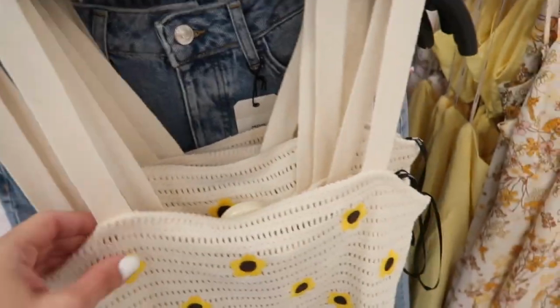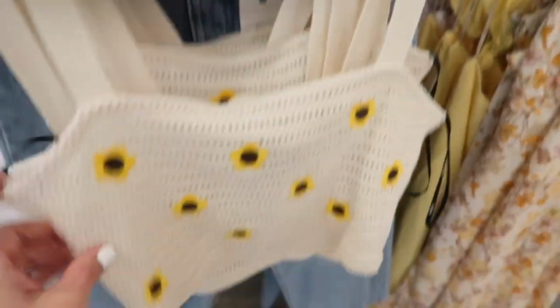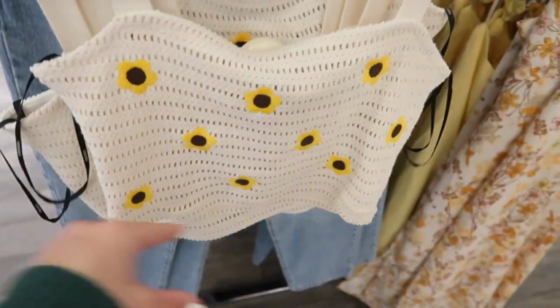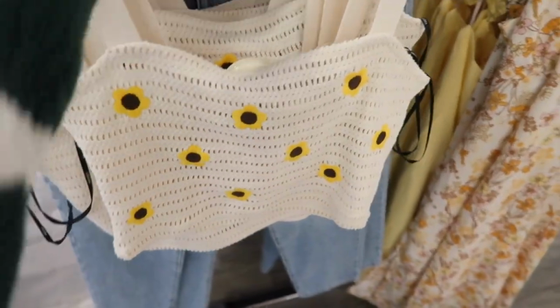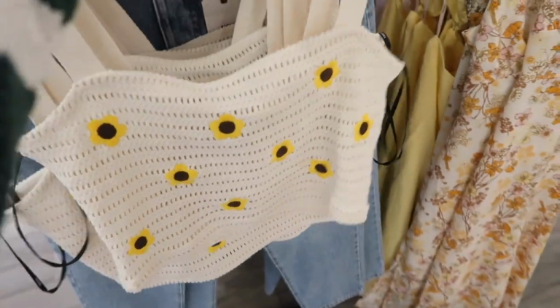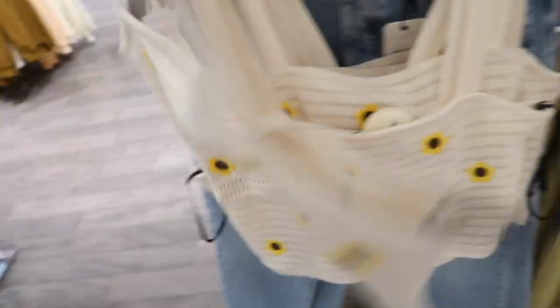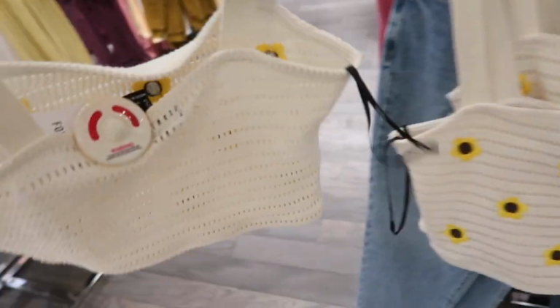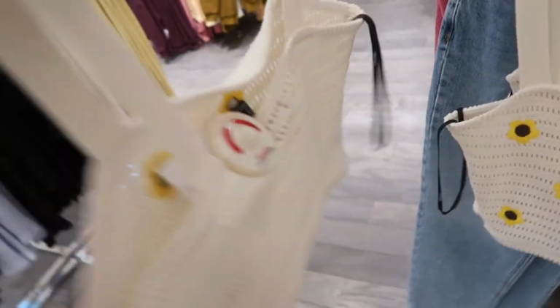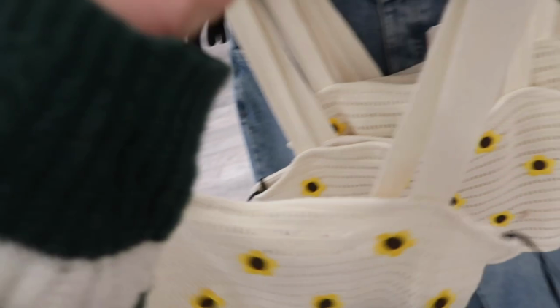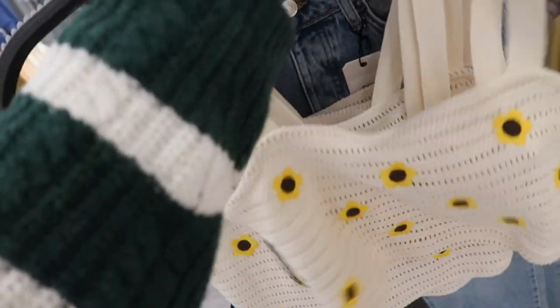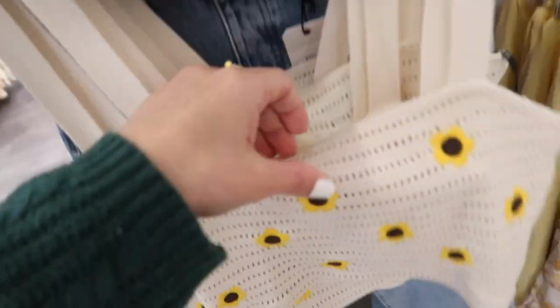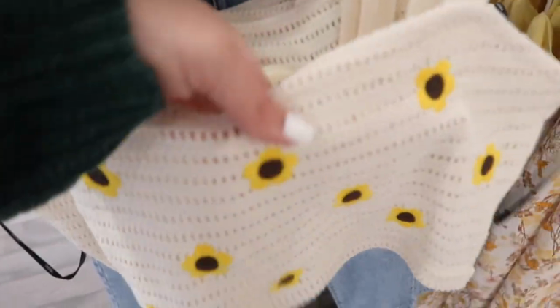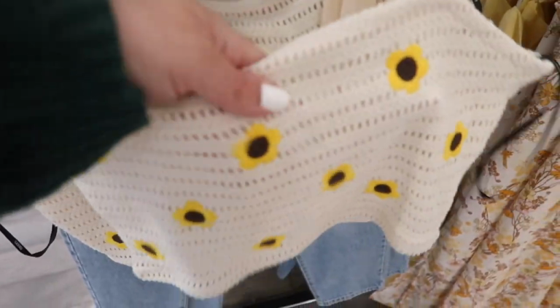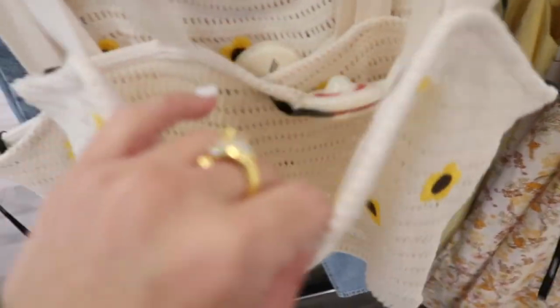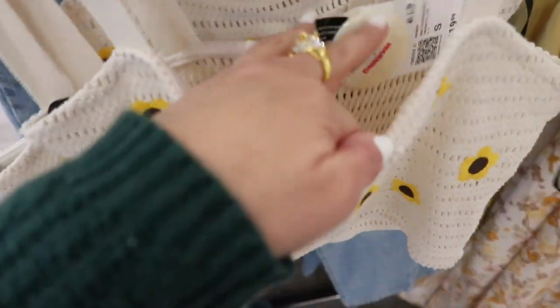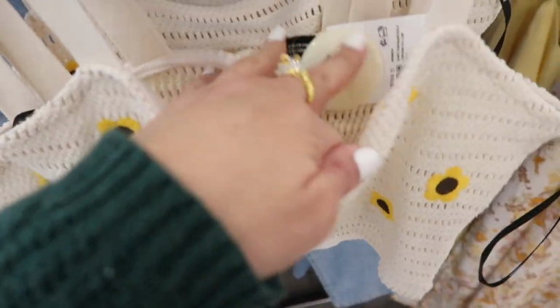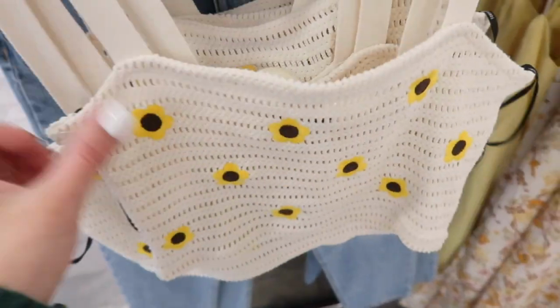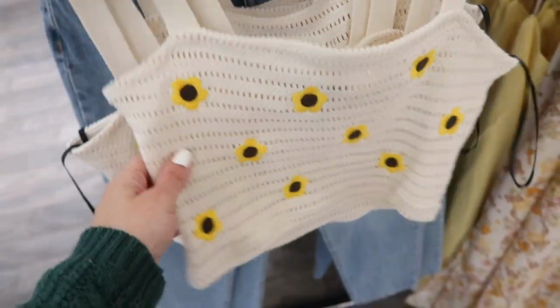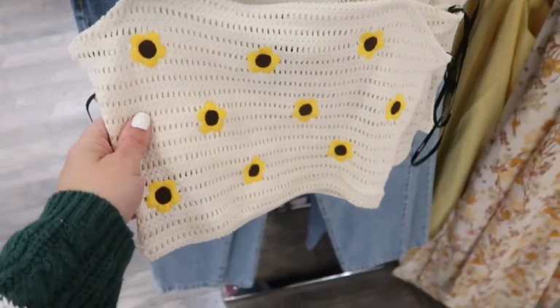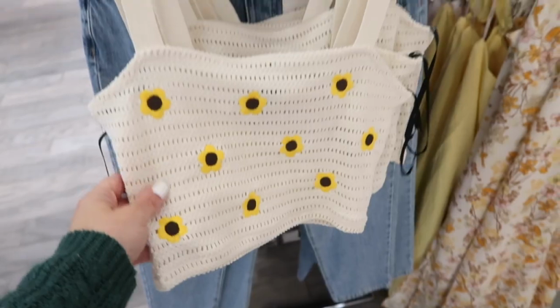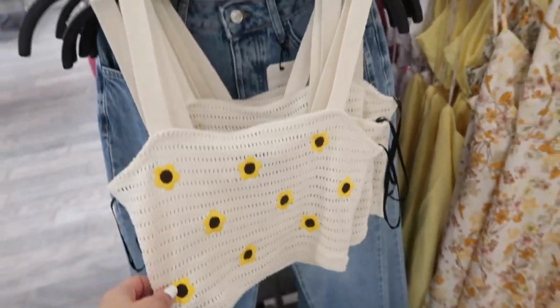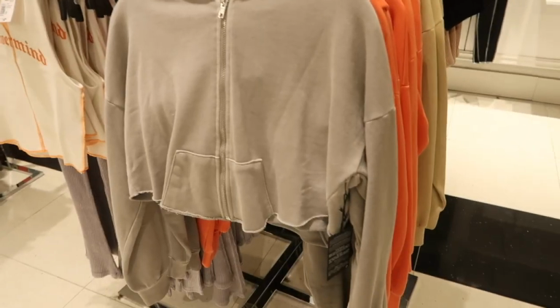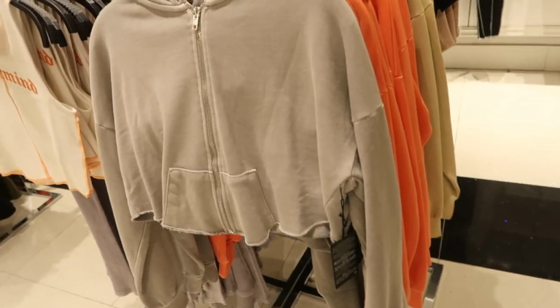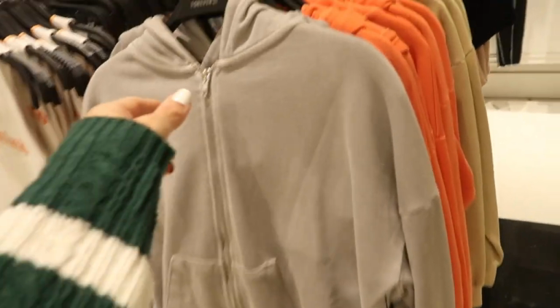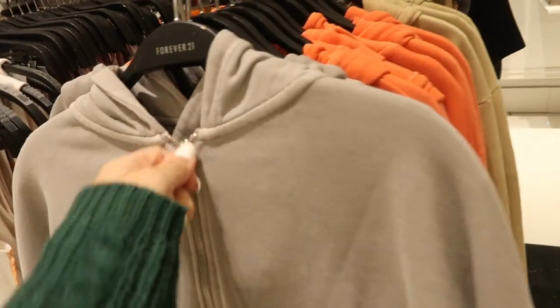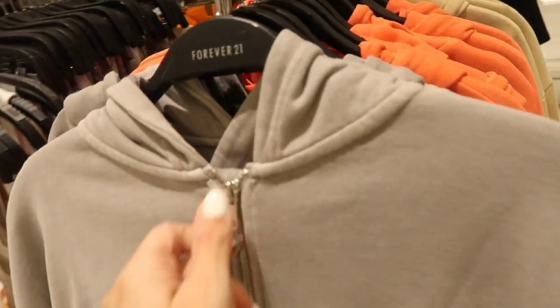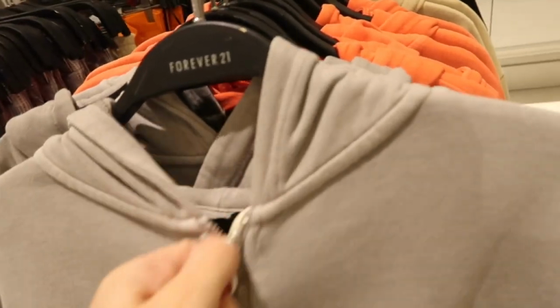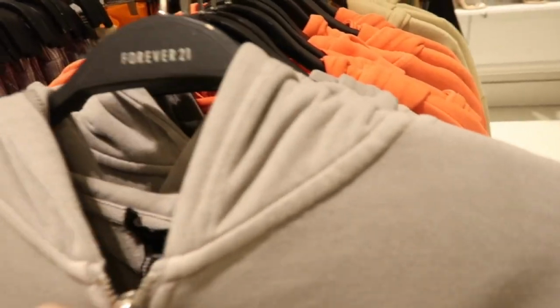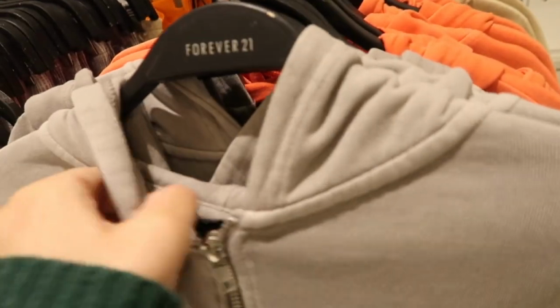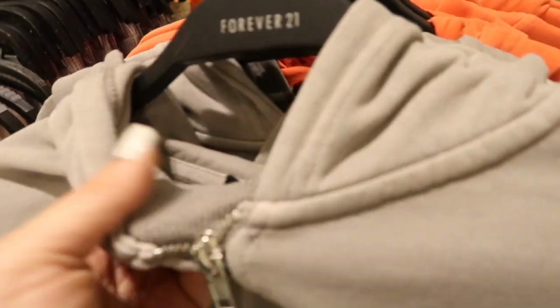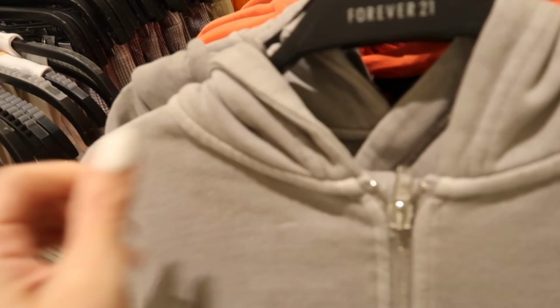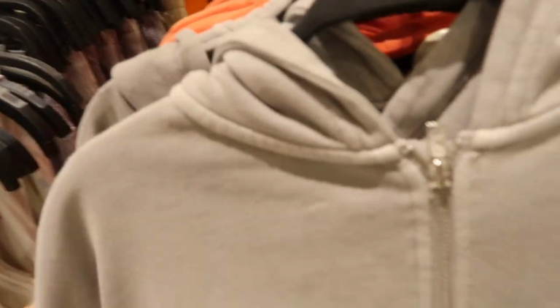Little crochet sunflower top looks new — this has the thicker straps, it is more of a cropped fit, and you can see through it. This one is $19.99.